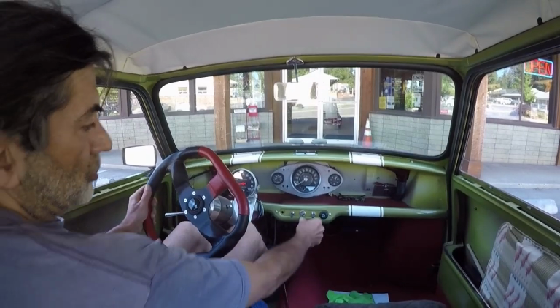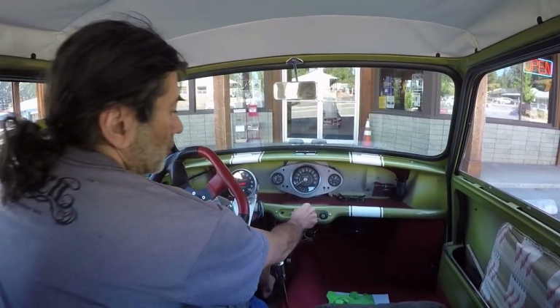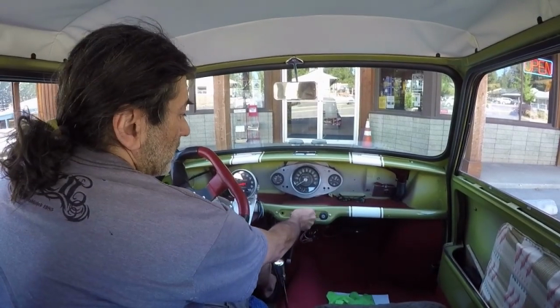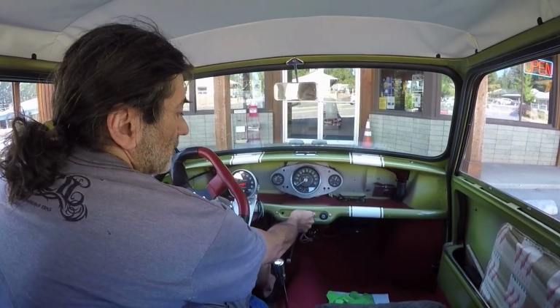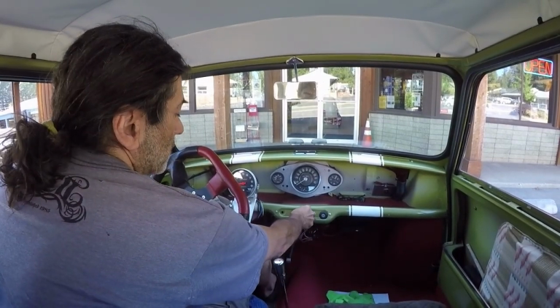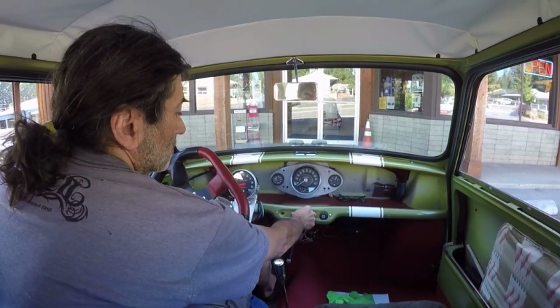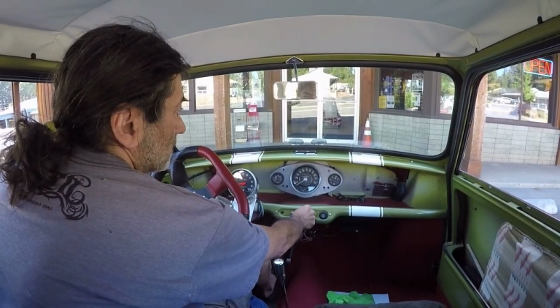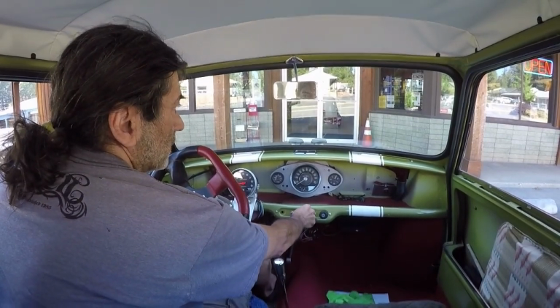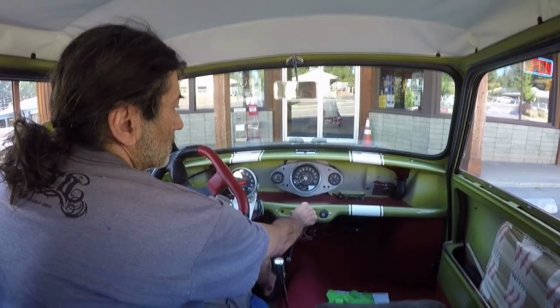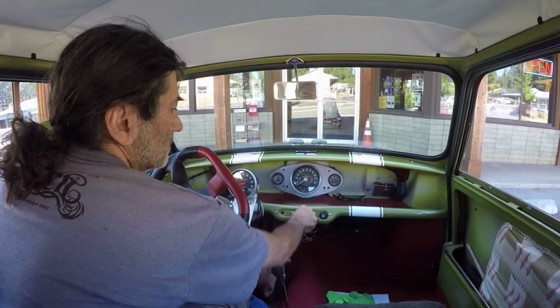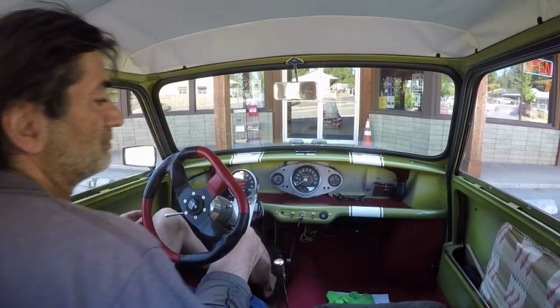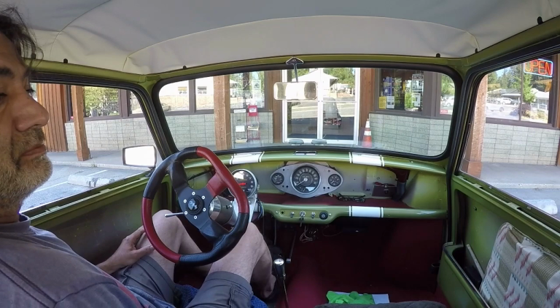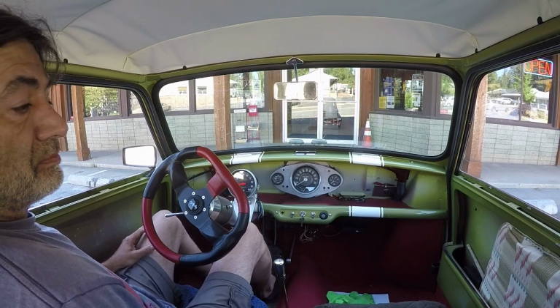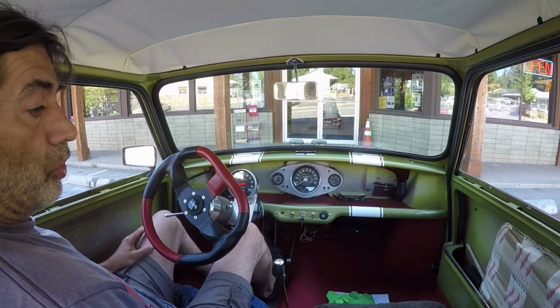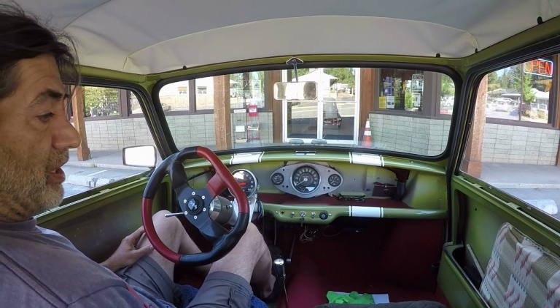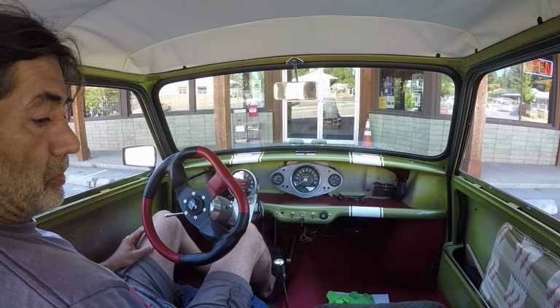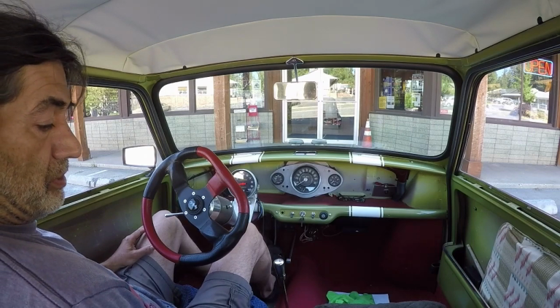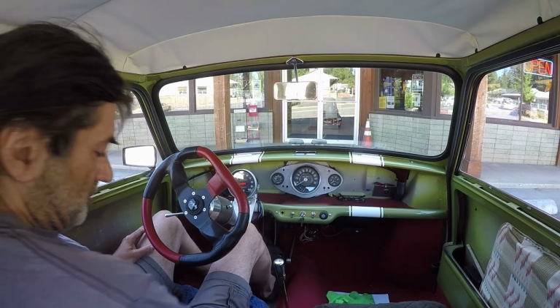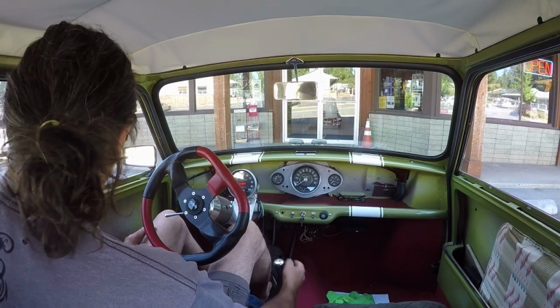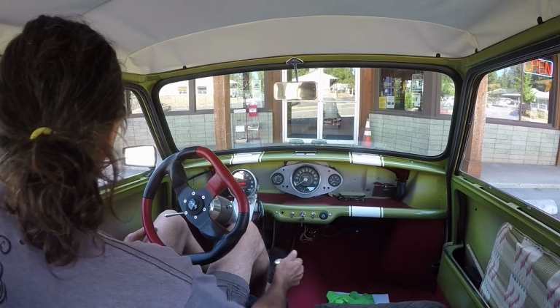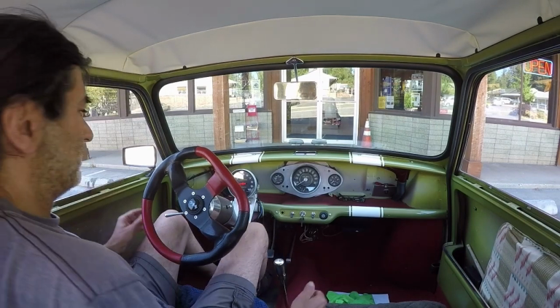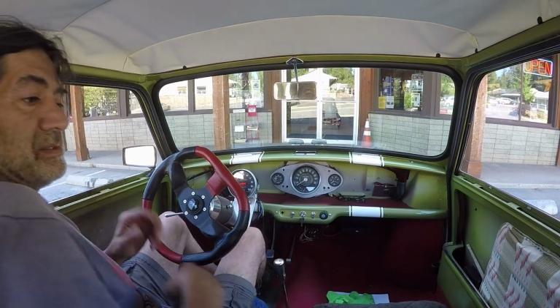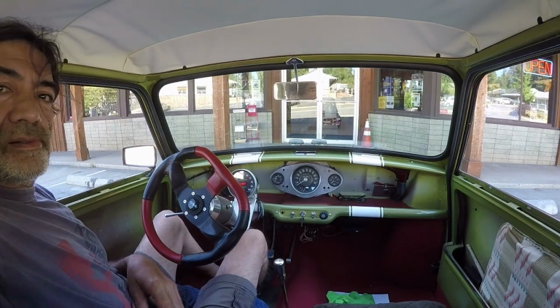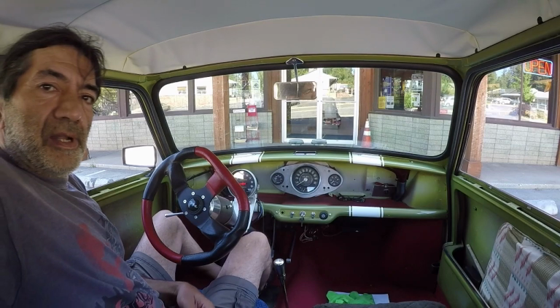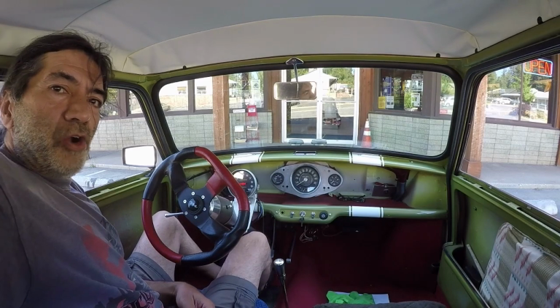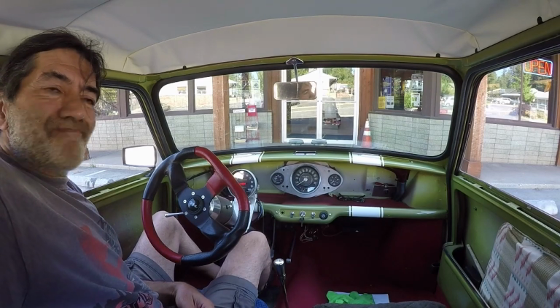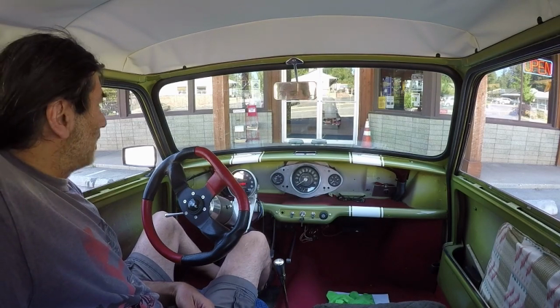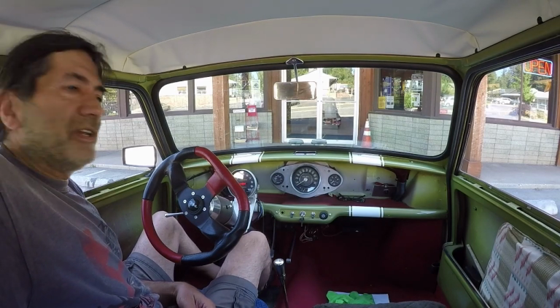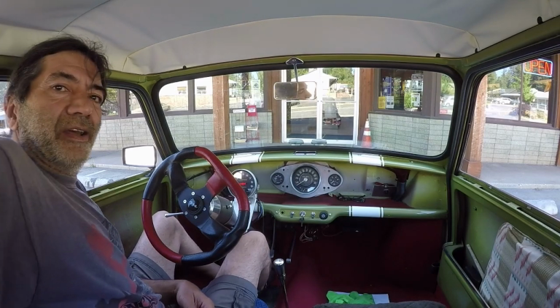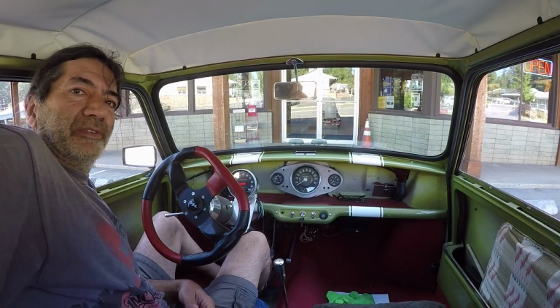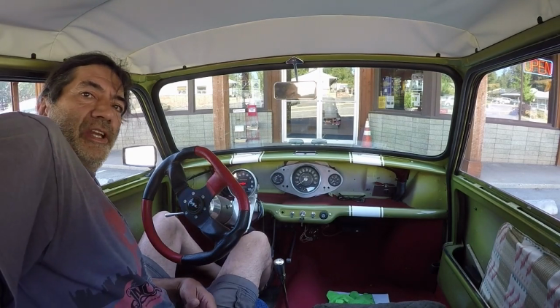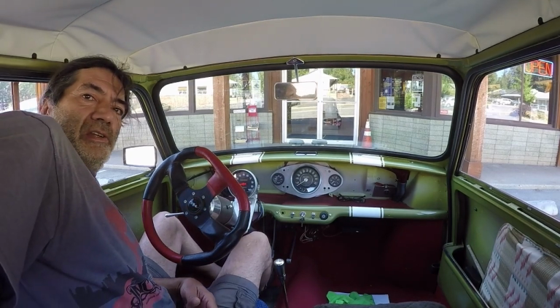Shut it off like this — first gear, load the clutch. No run-on. I'll go buy some parts and we'll start this again. Let's do that, let's leave. Let's take a new part.